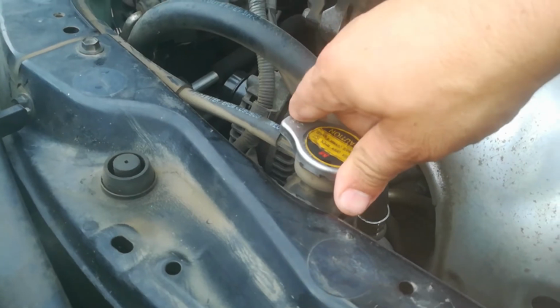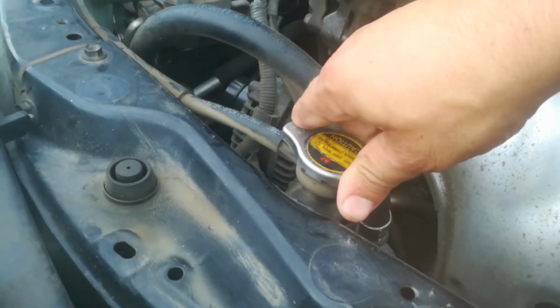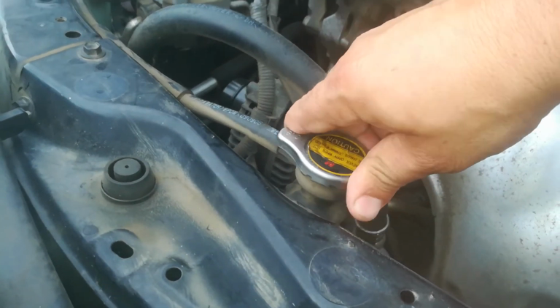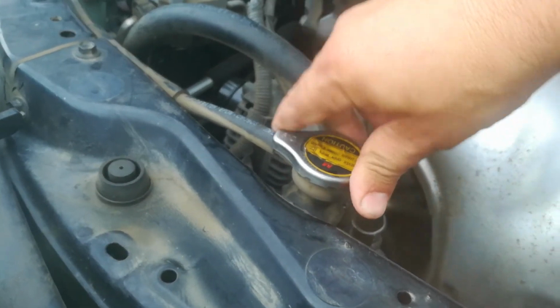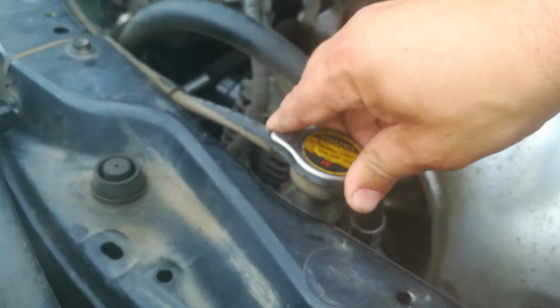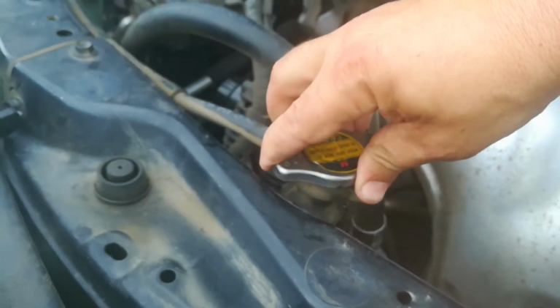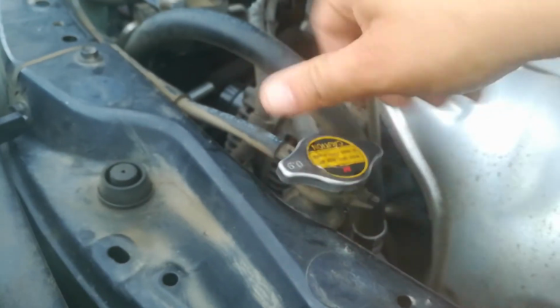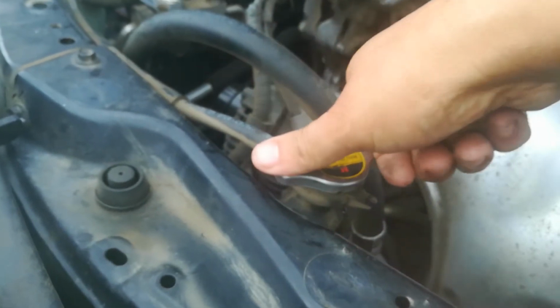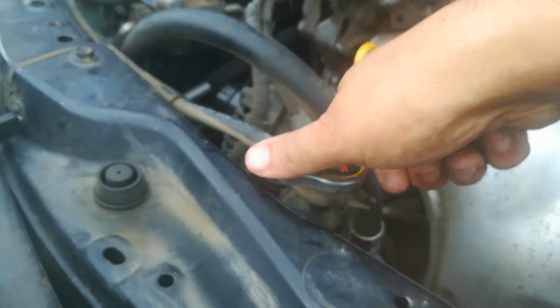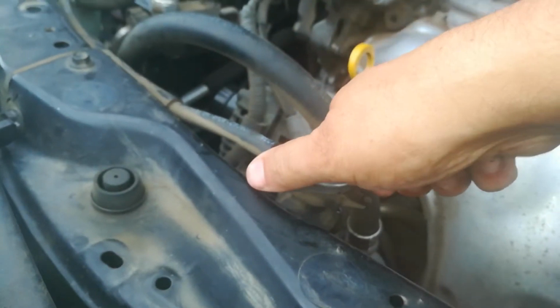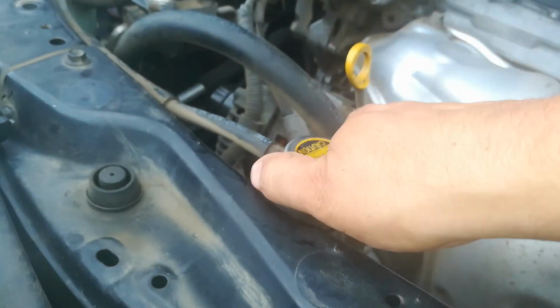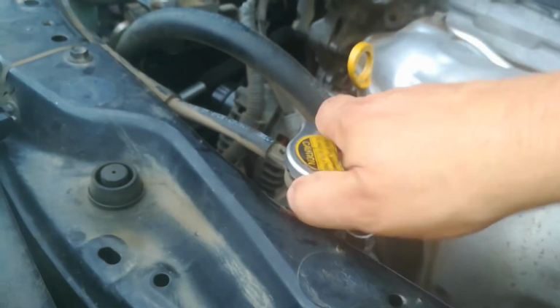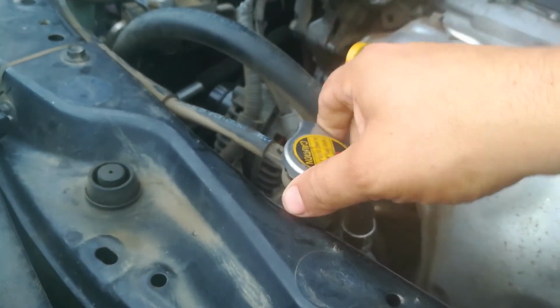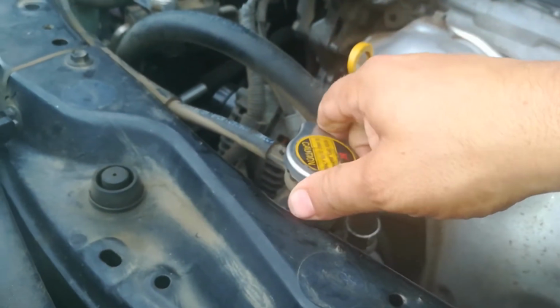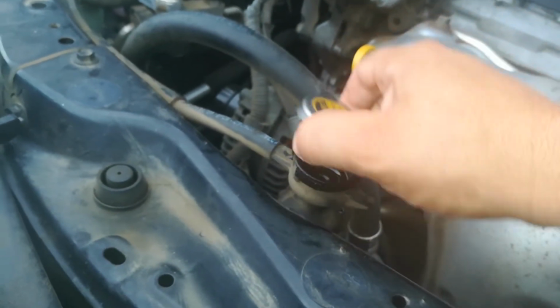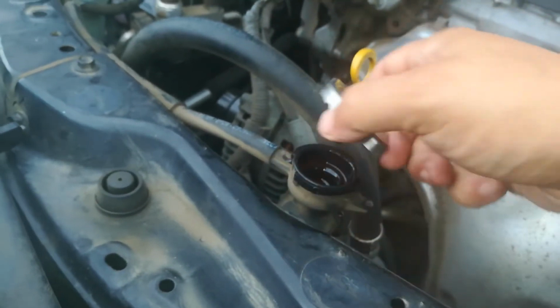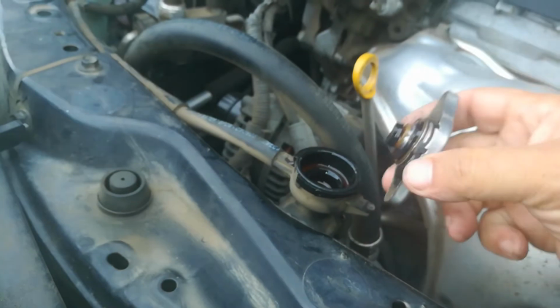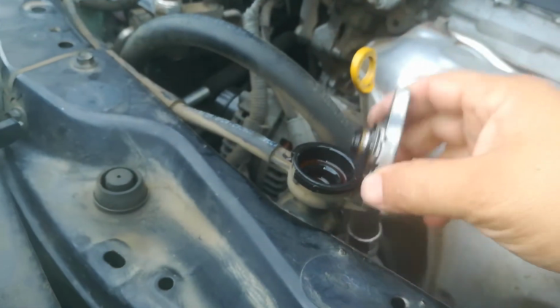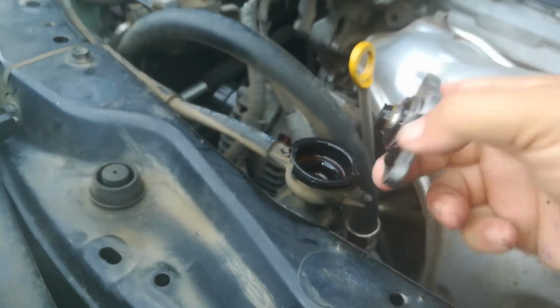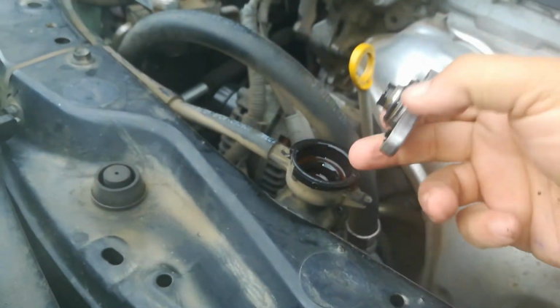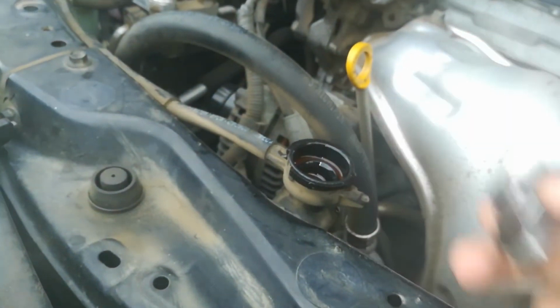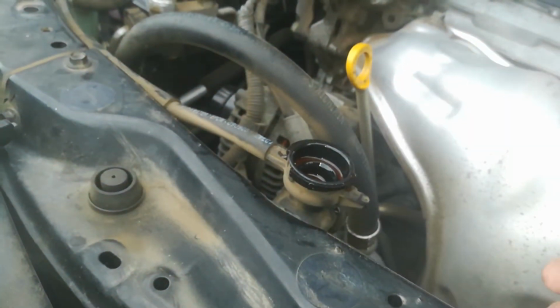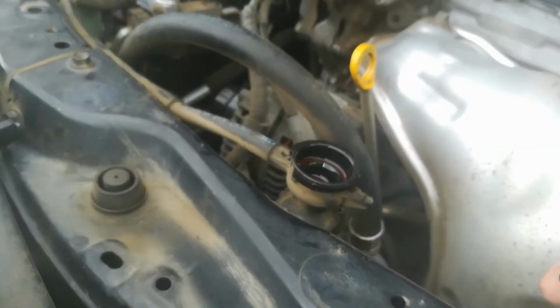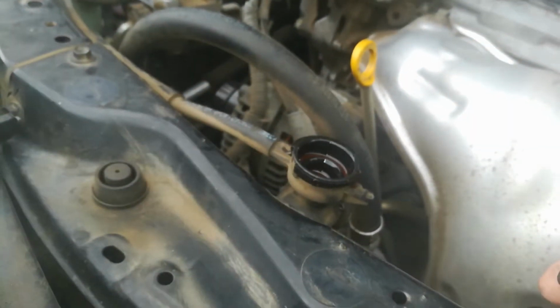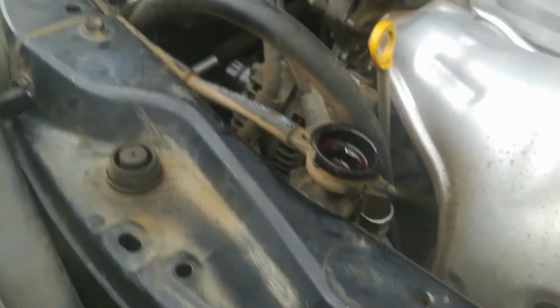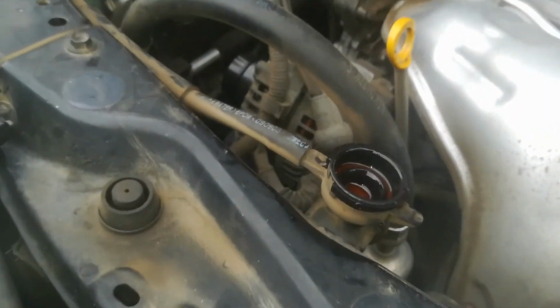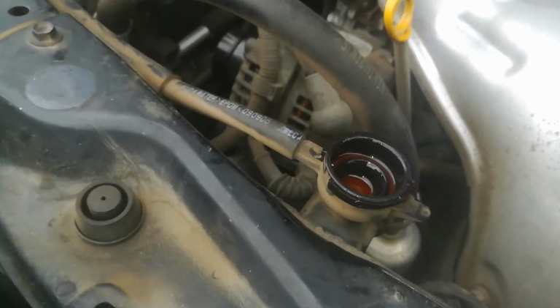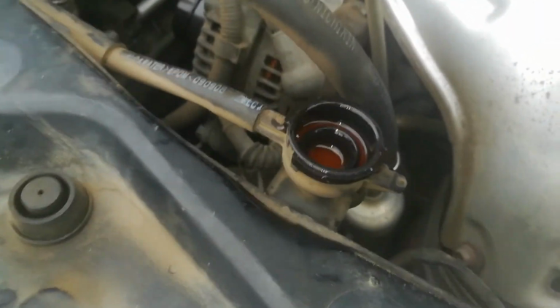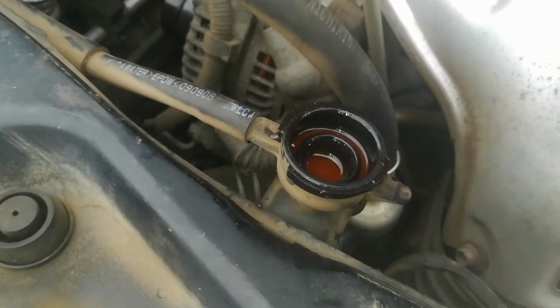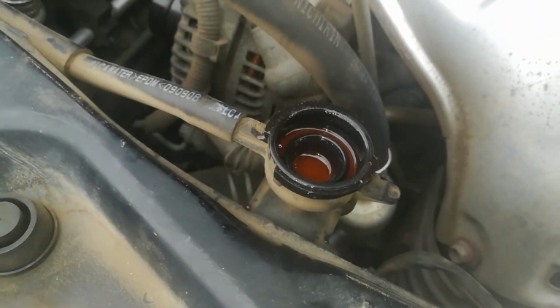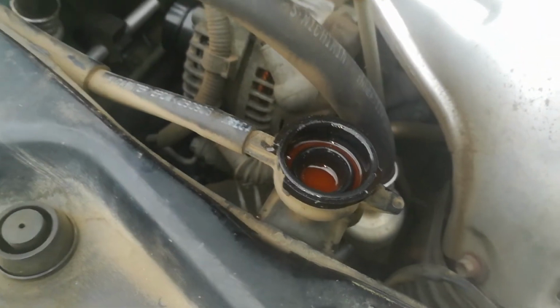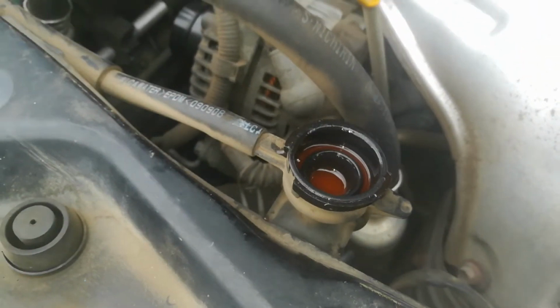If your car has a radiator — some cars that have a closed system do not have a radiator anymore. So as you can see right here, my coolant level on this is perfectly fine.